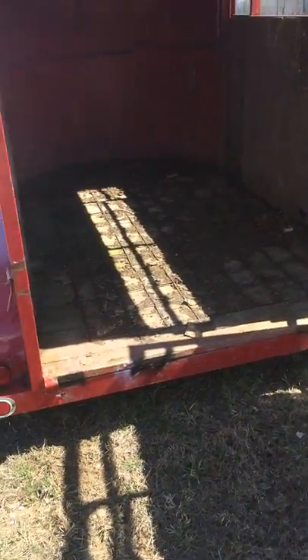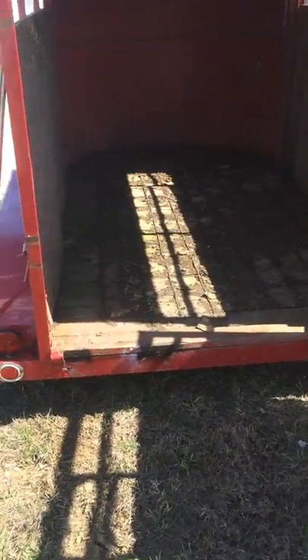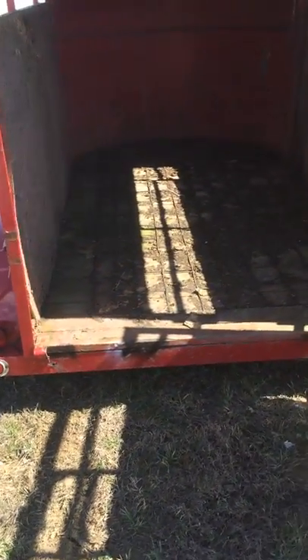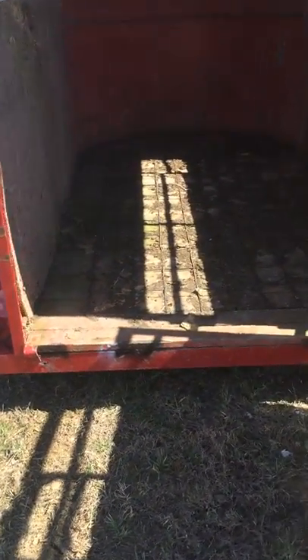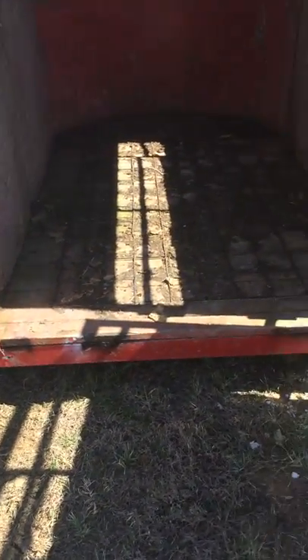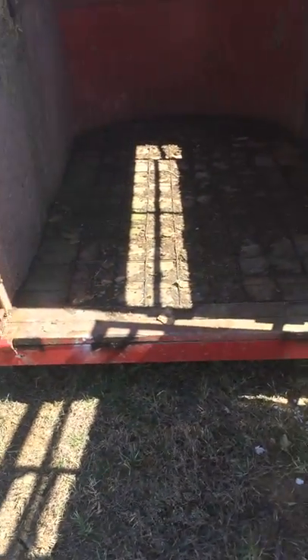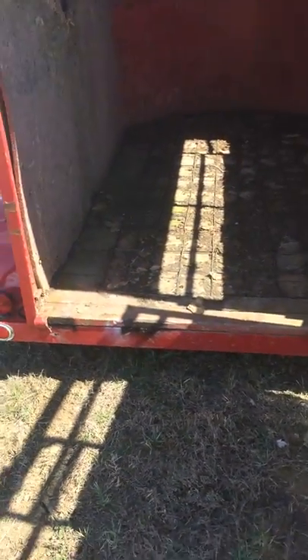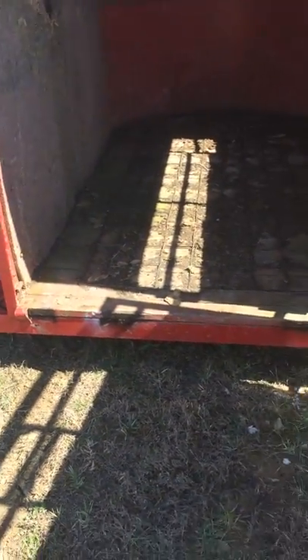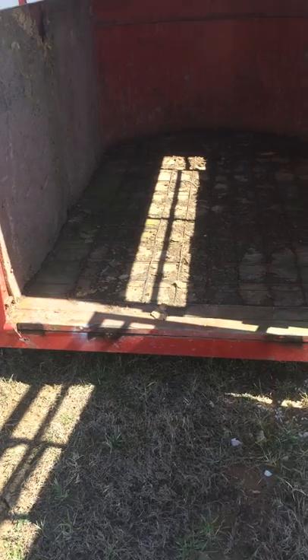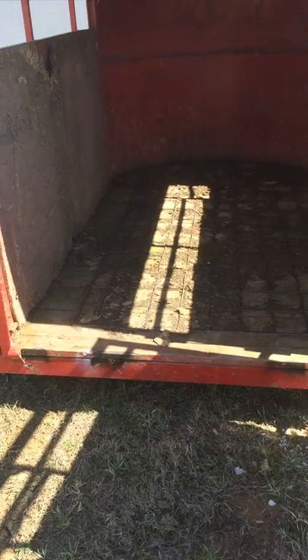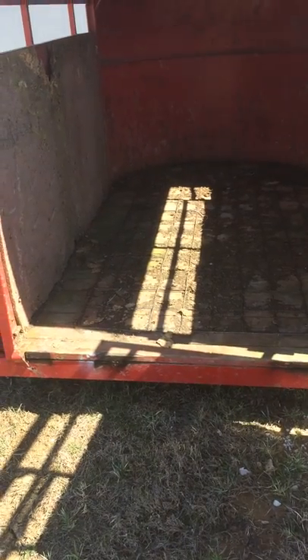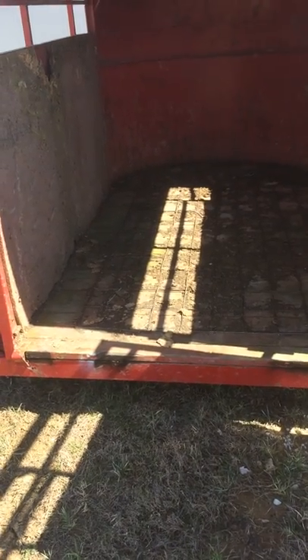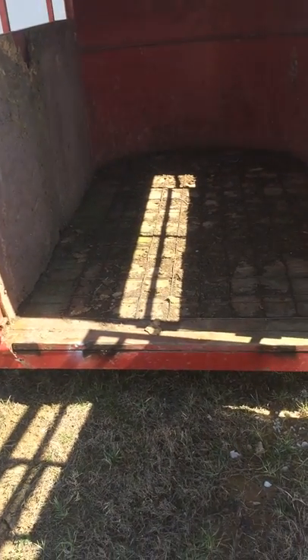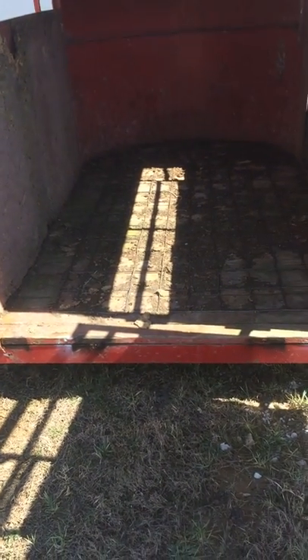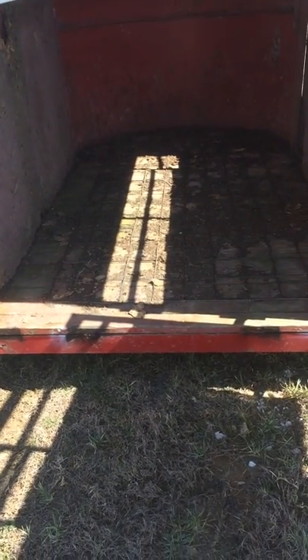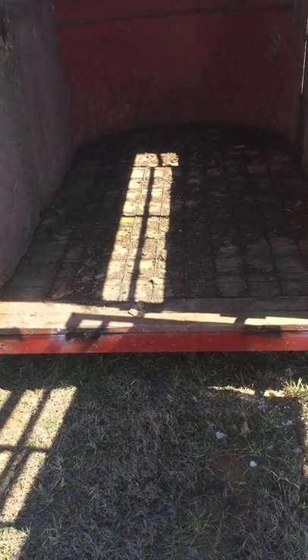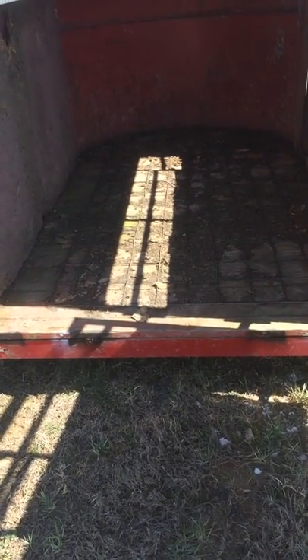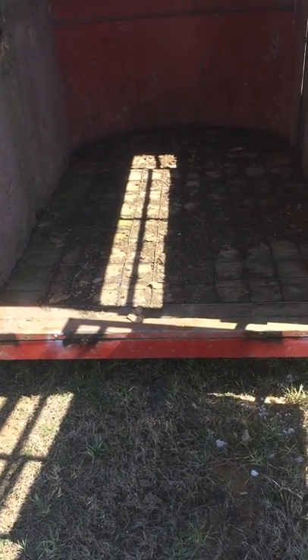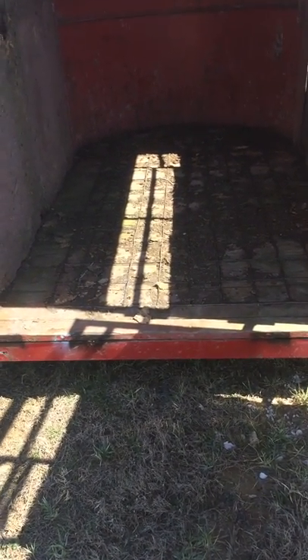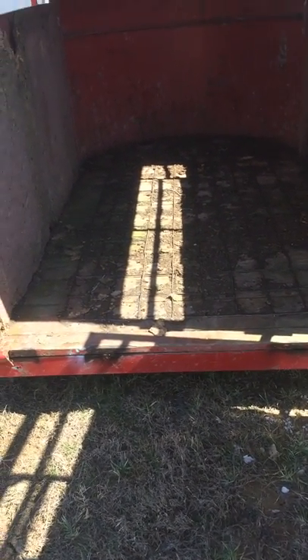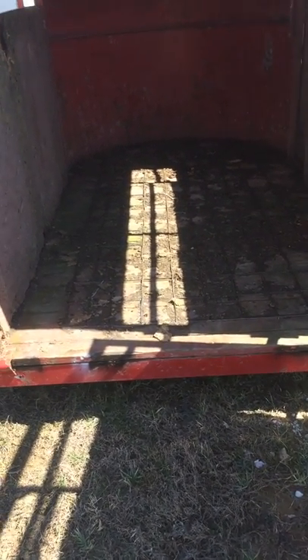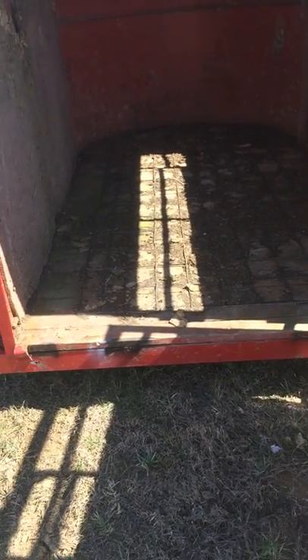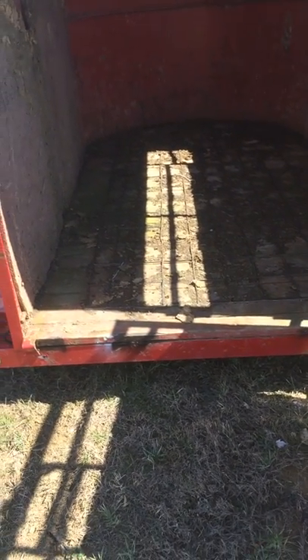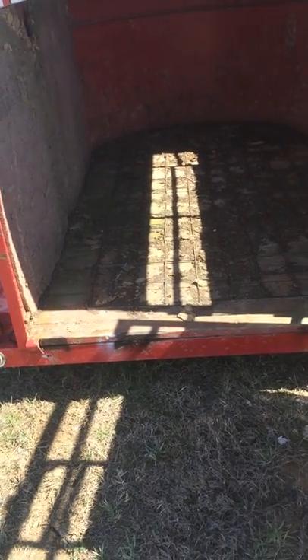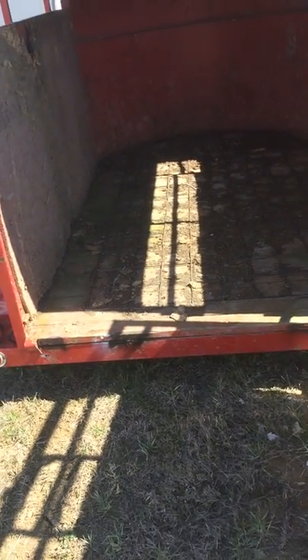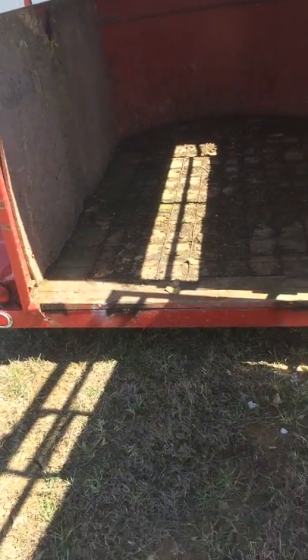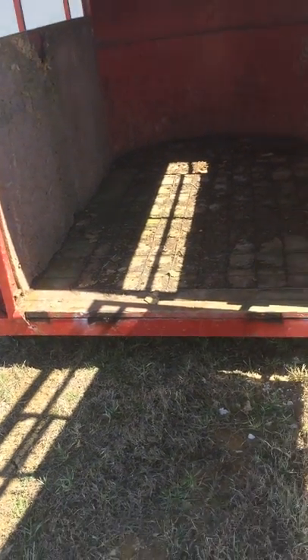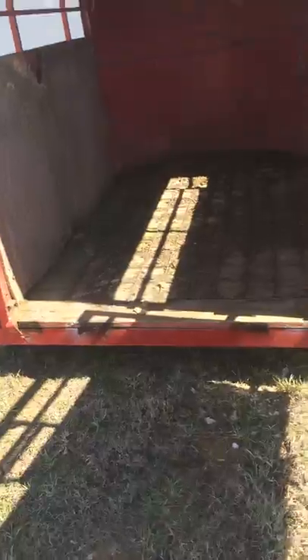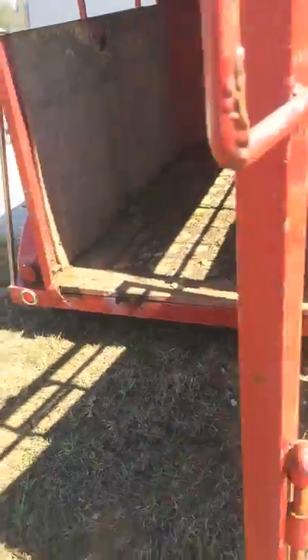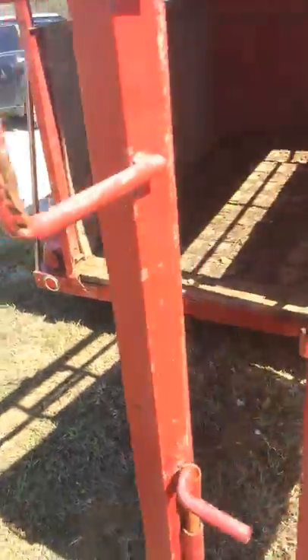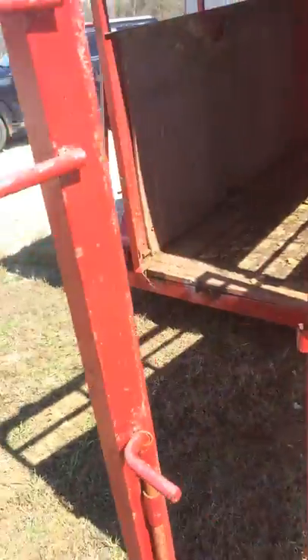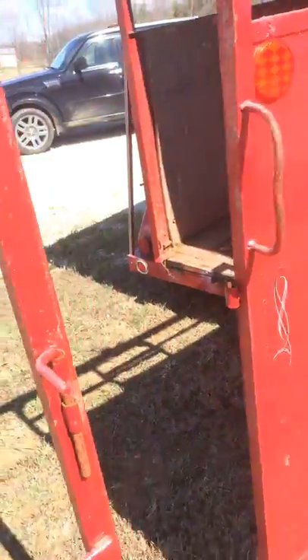Inside, the floor is in really good shape. We were told the floor is about a year old inside the trailer — it was replaced about a year ago.